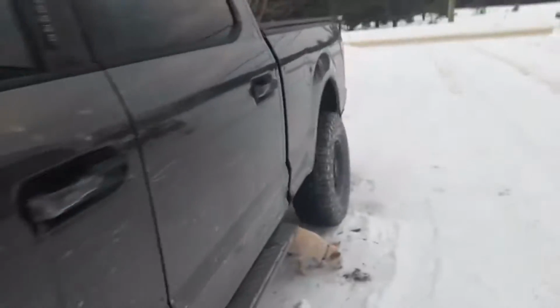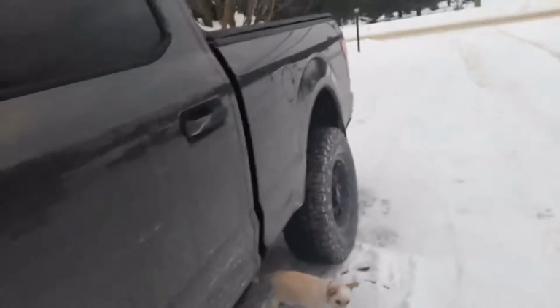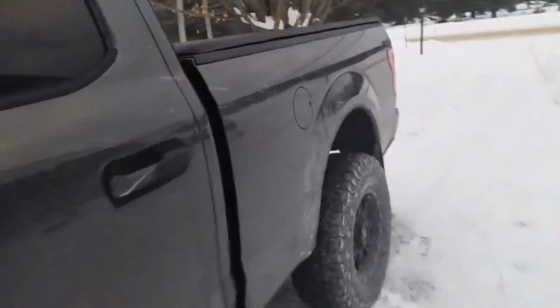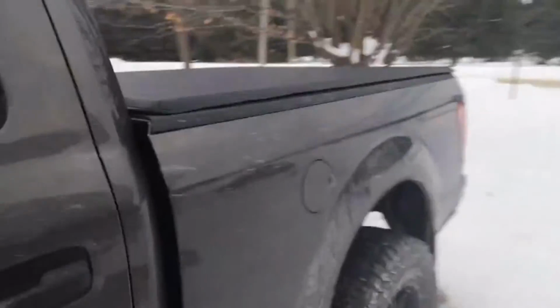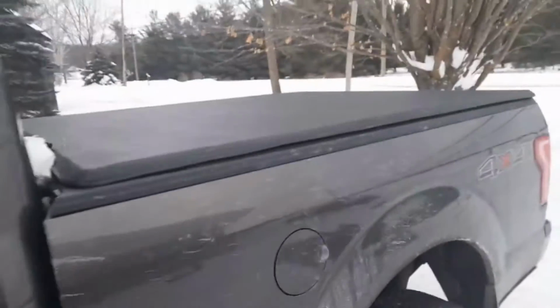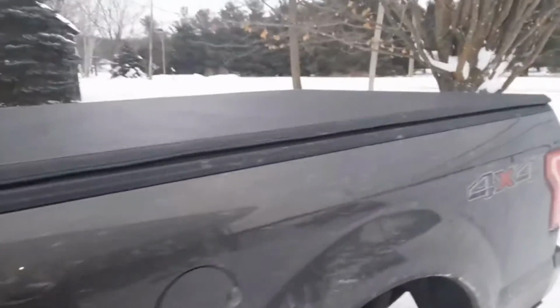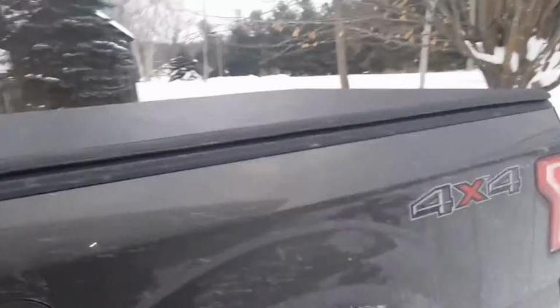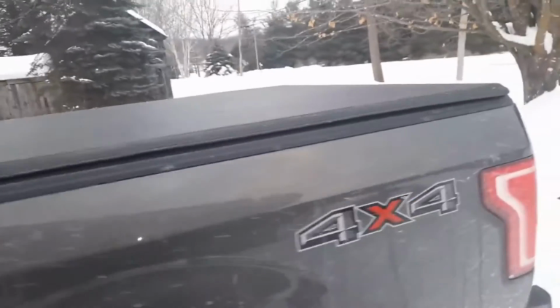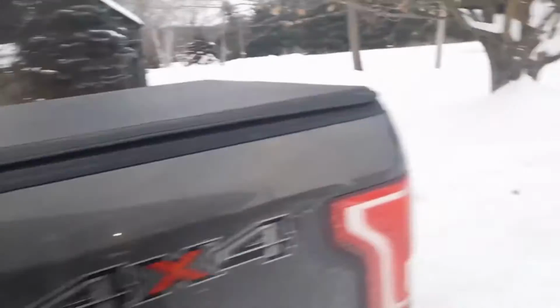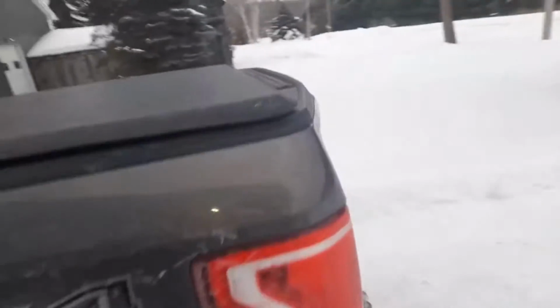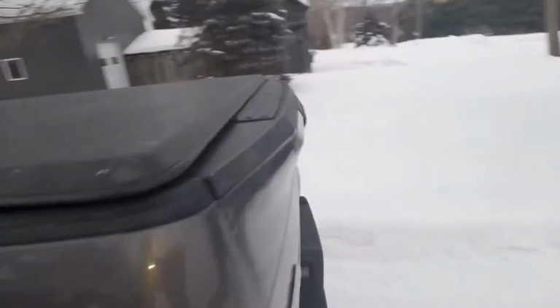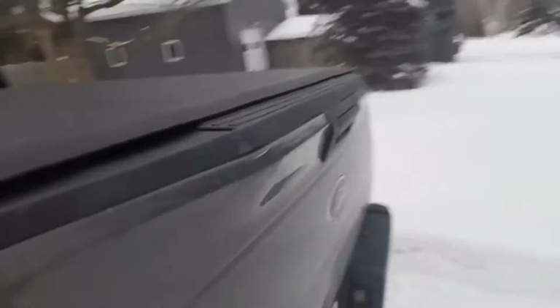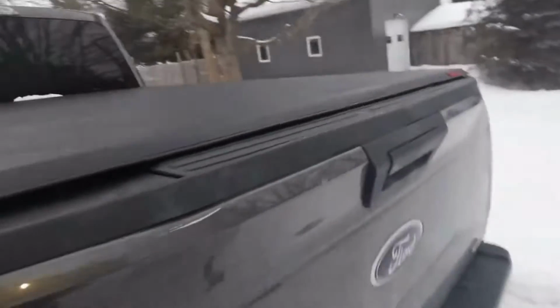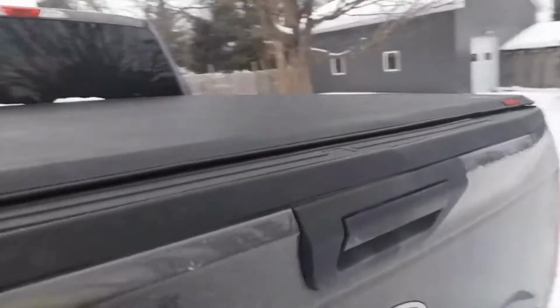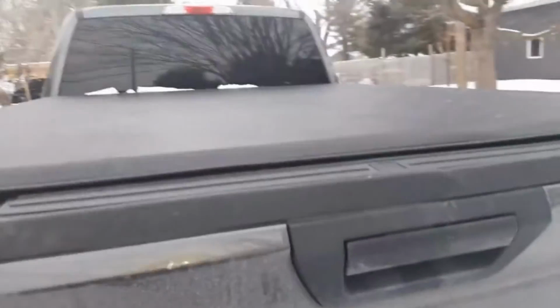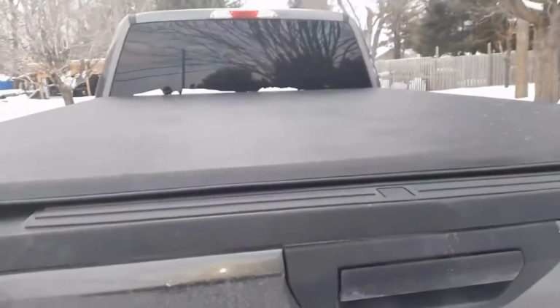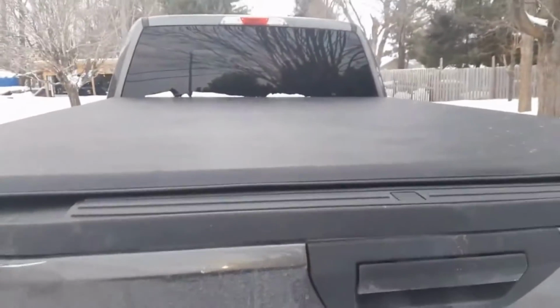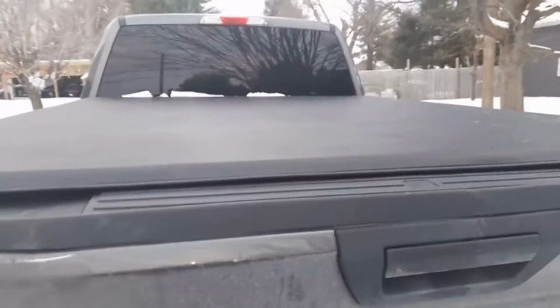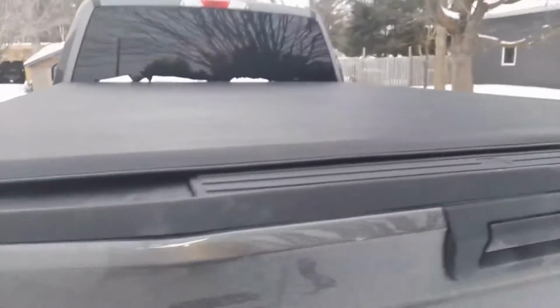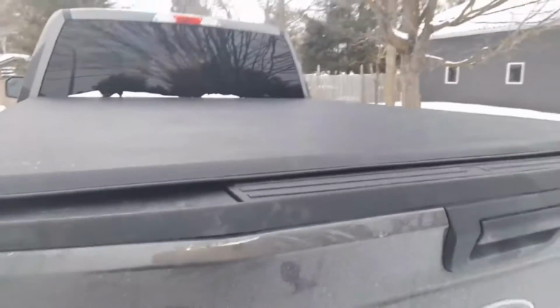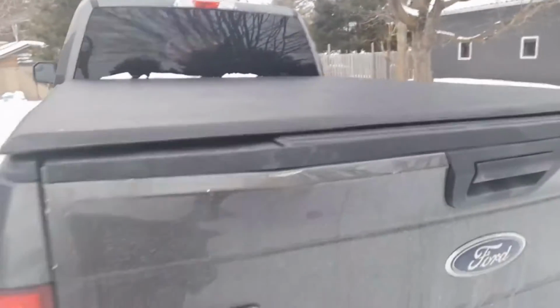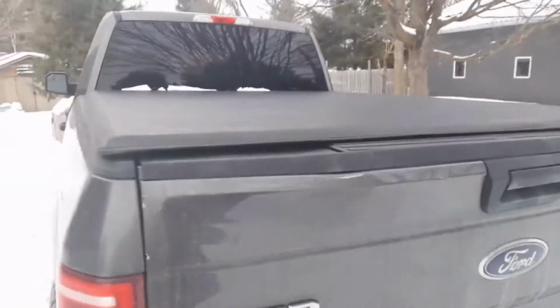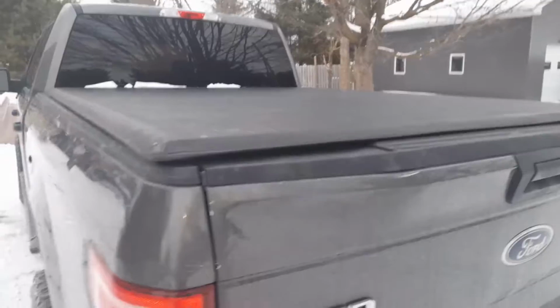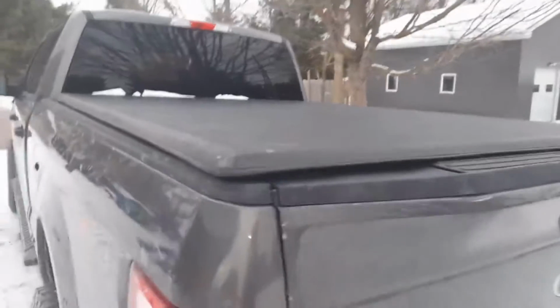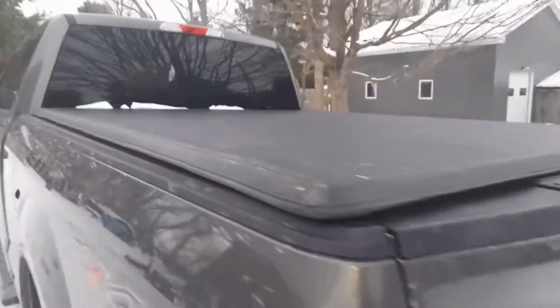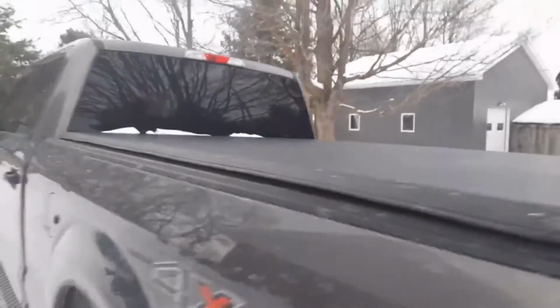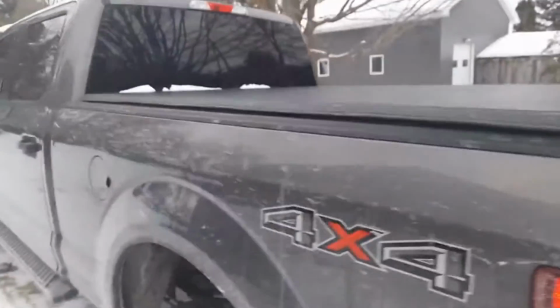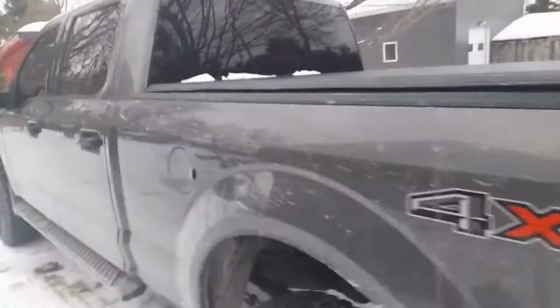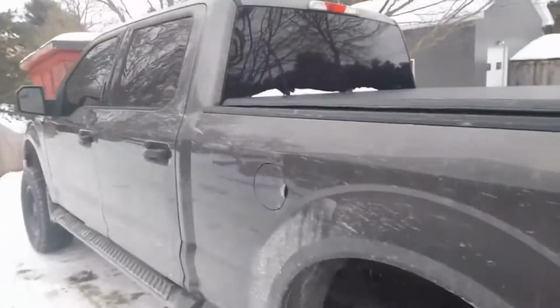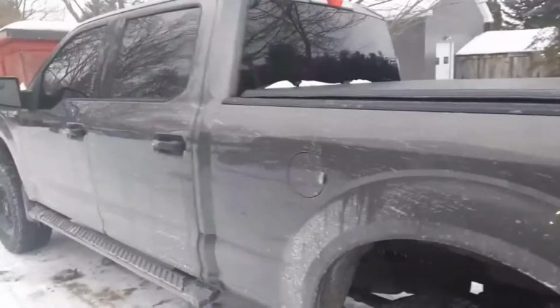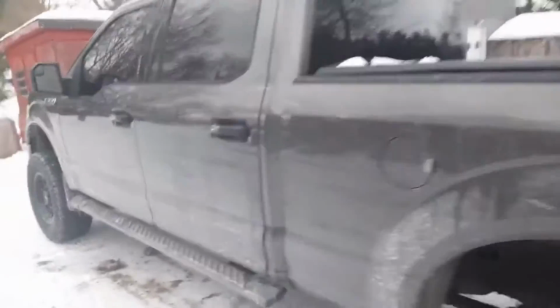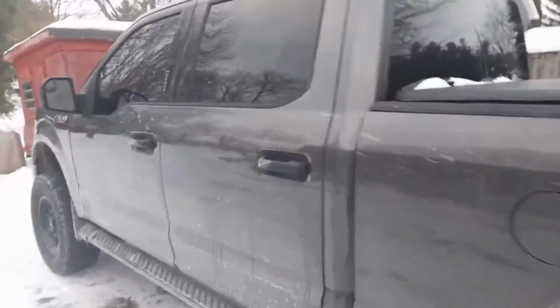I added a tonneau cover made by CW LTD — it's a roll-up one. Sorry, the truck's friggin' dirty.